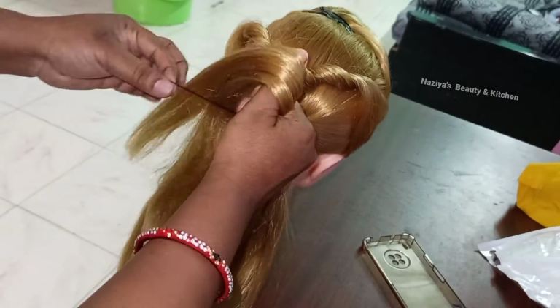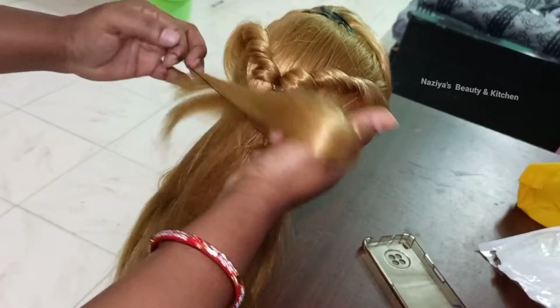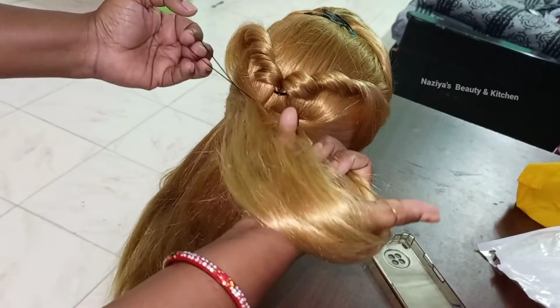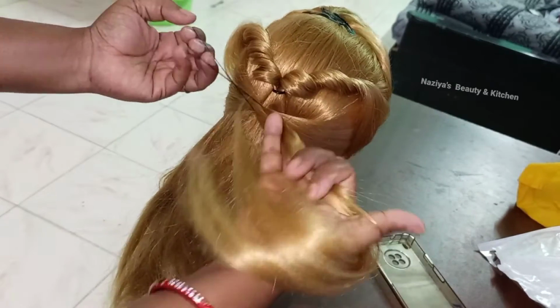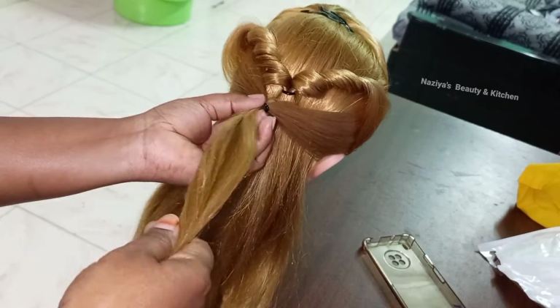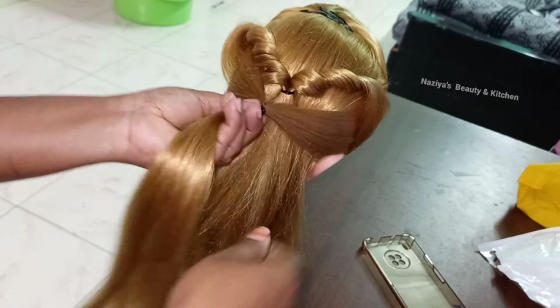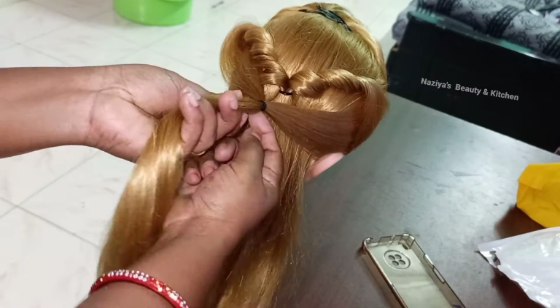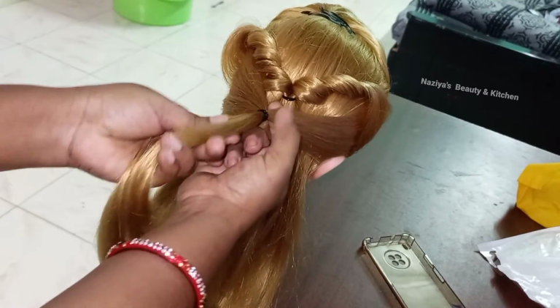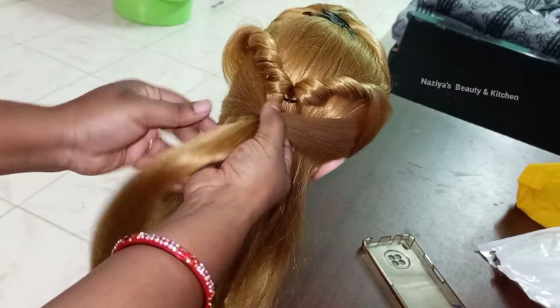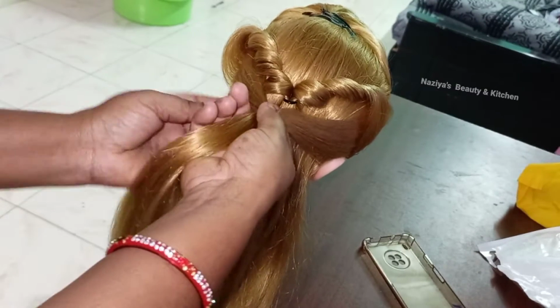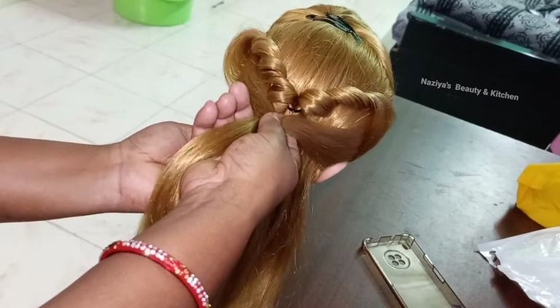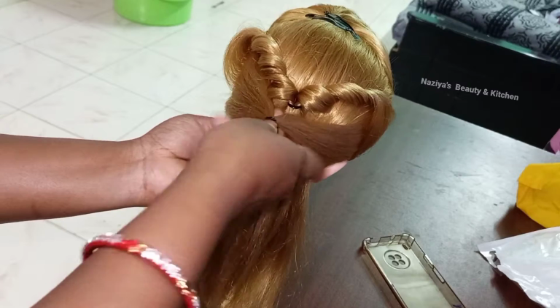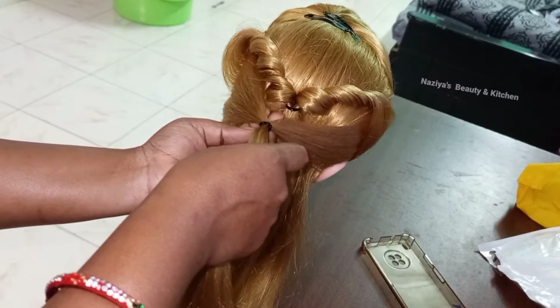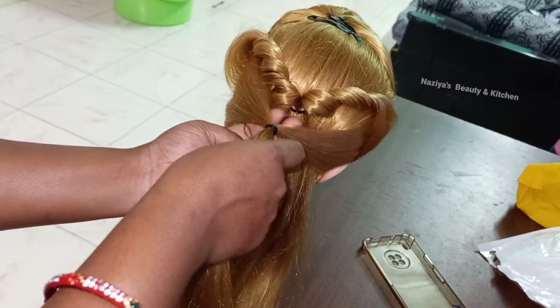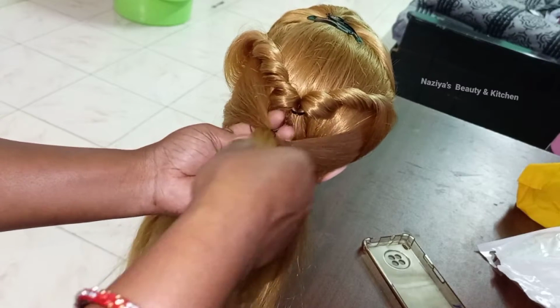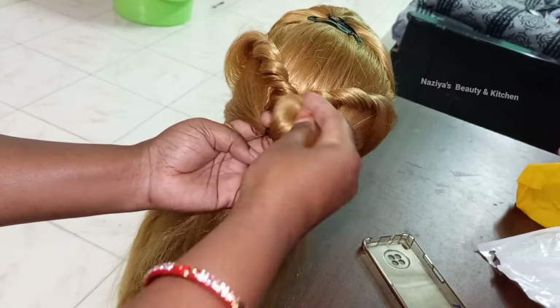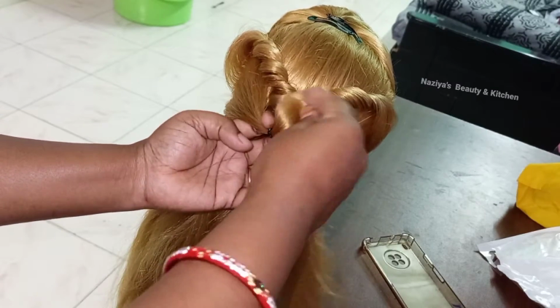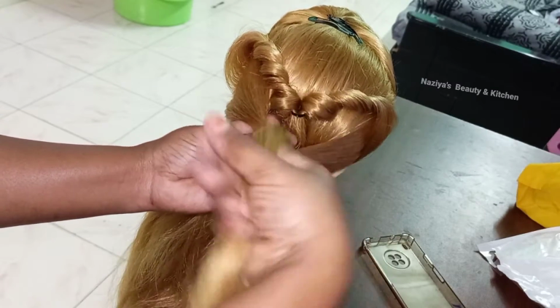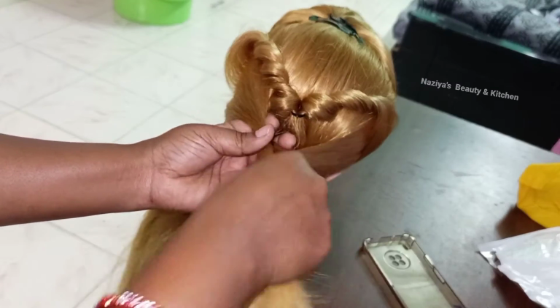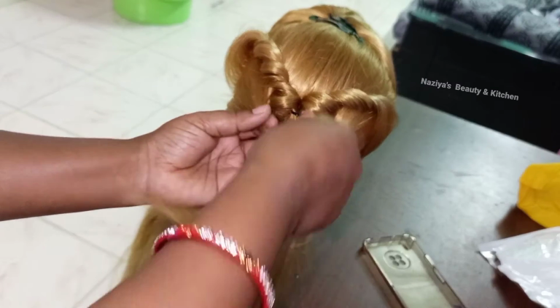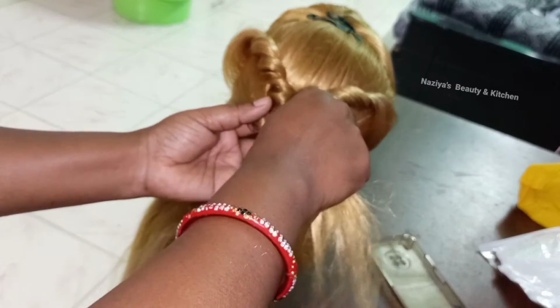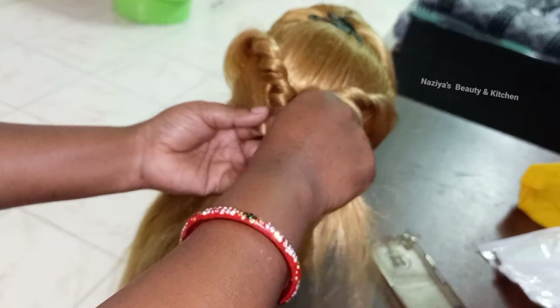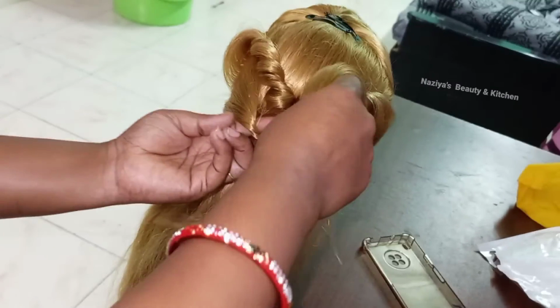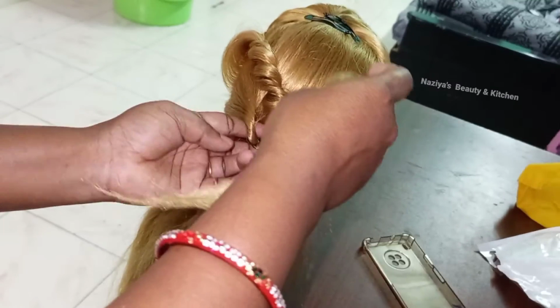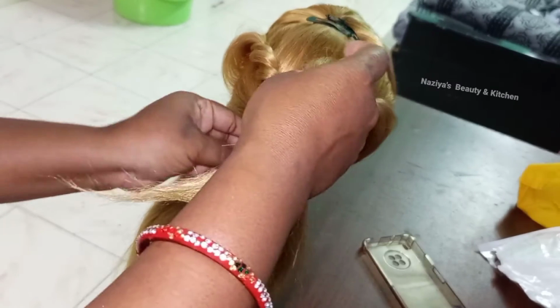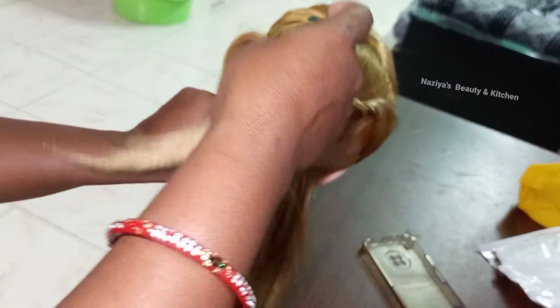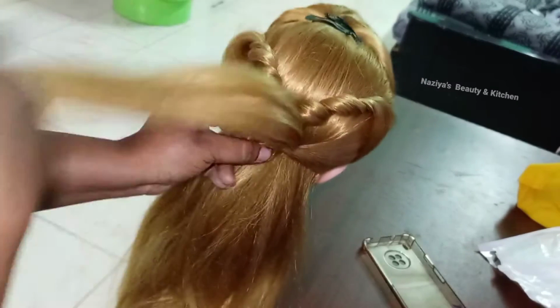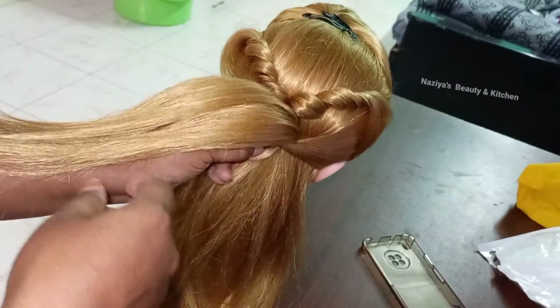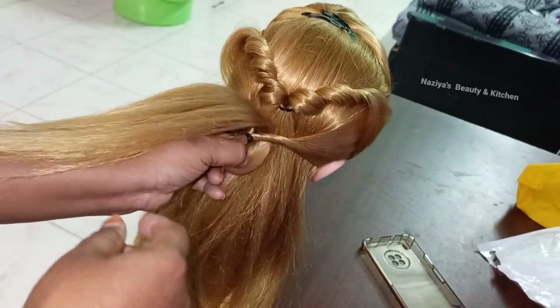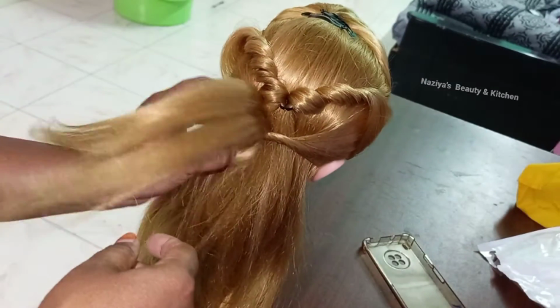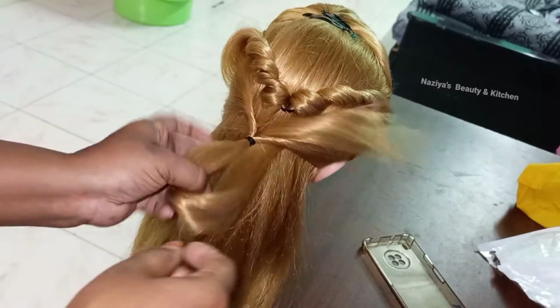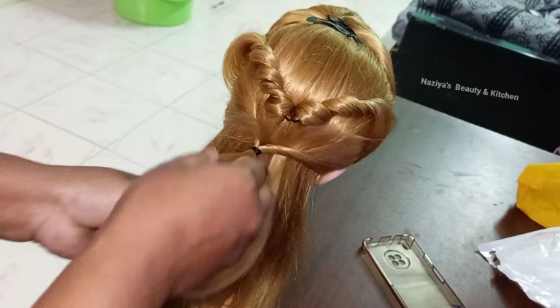Take the center point. Go and stick the bottom side. Take these two fingers. Take the bottom side and make it a little bit easier.